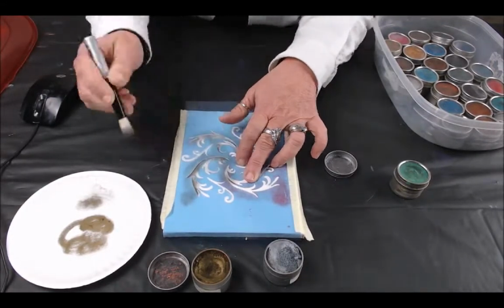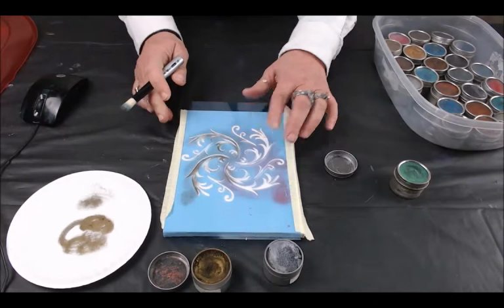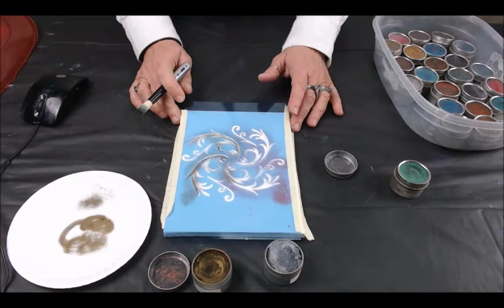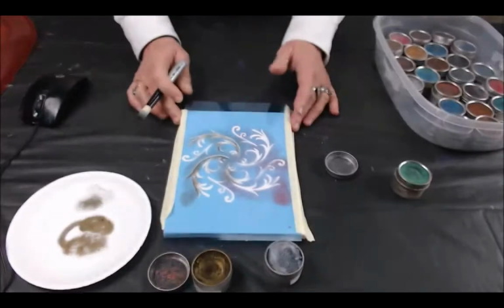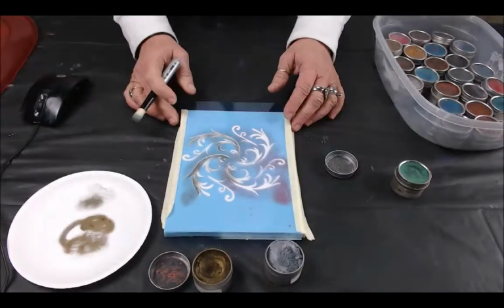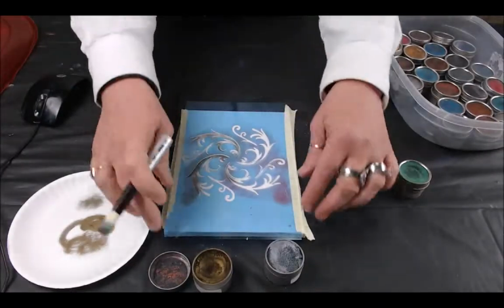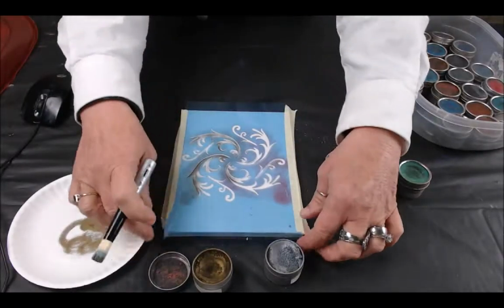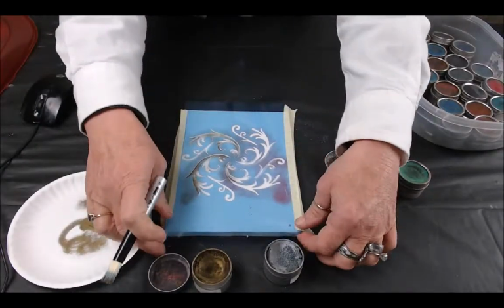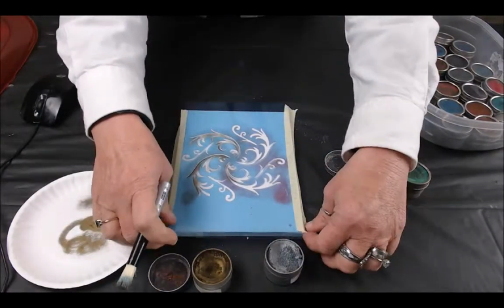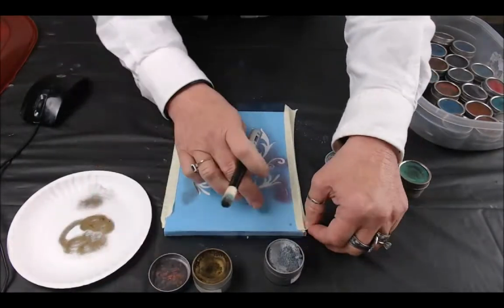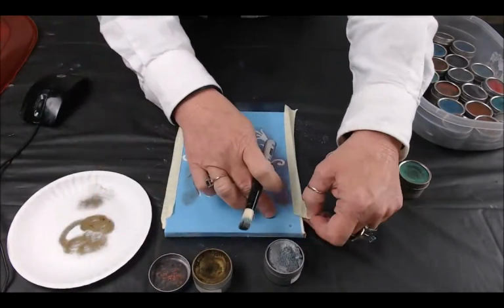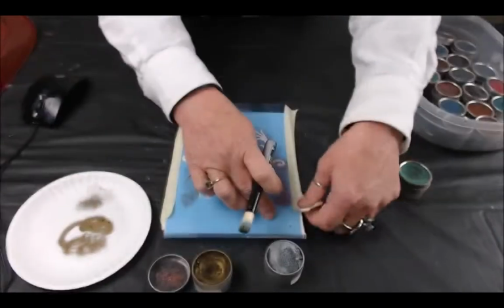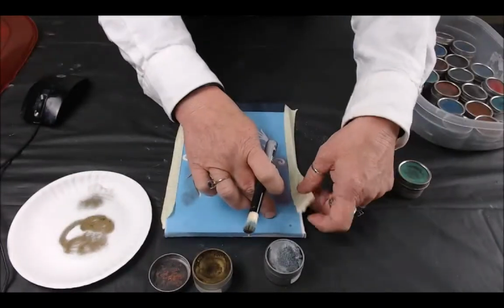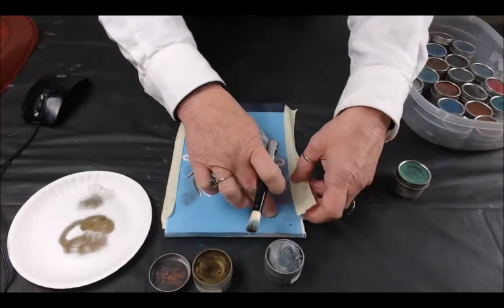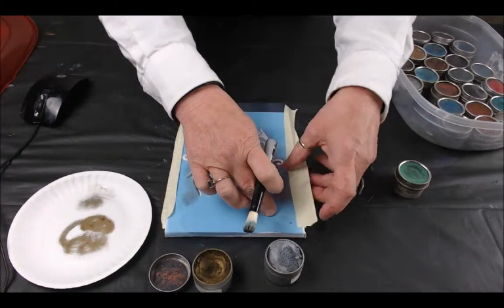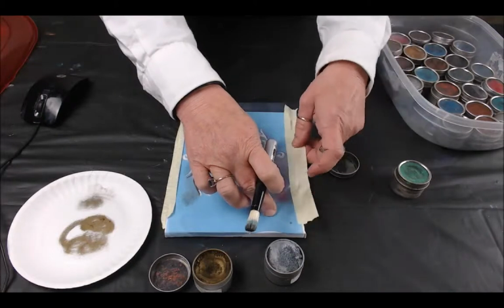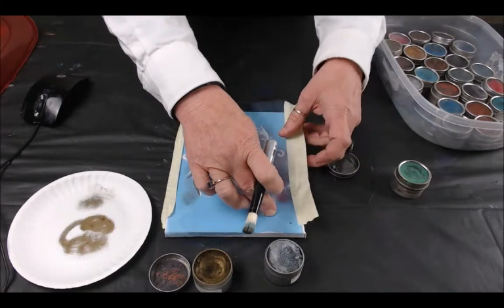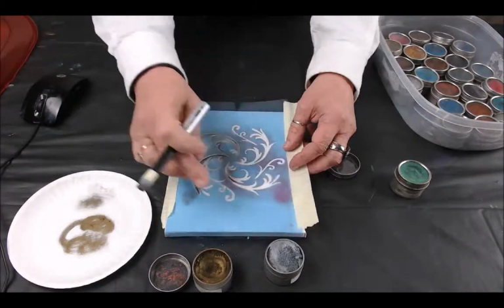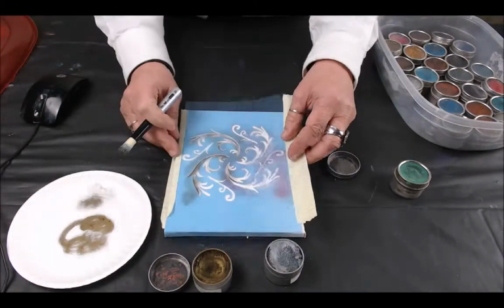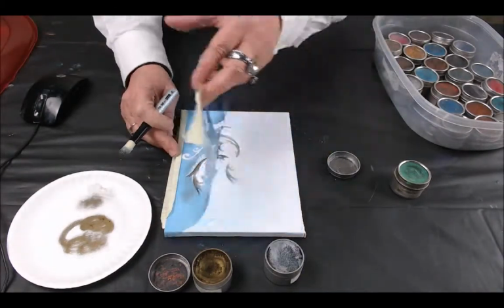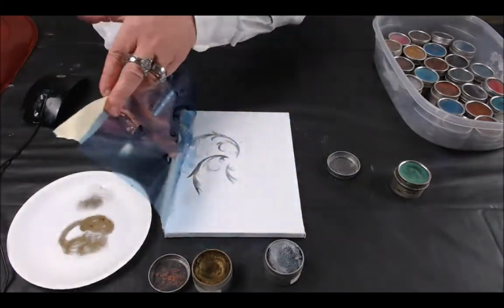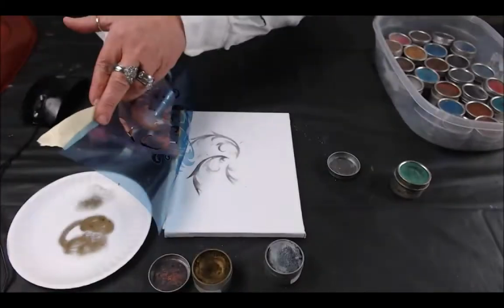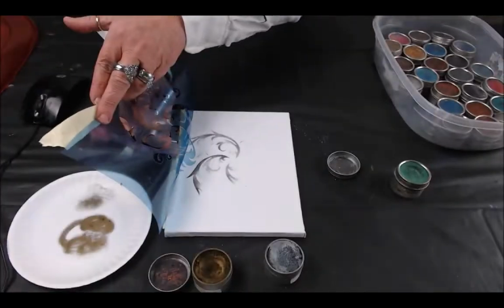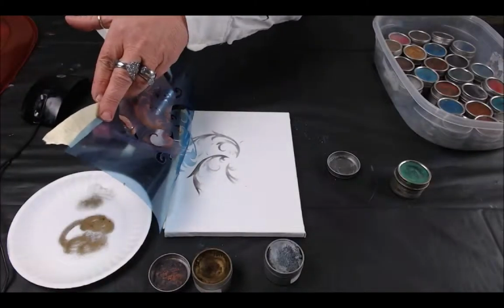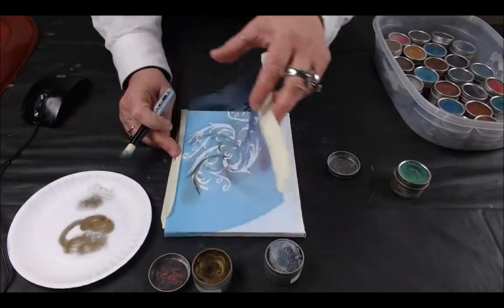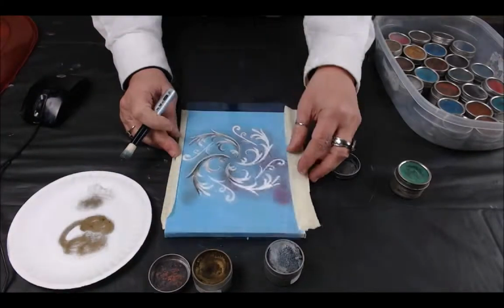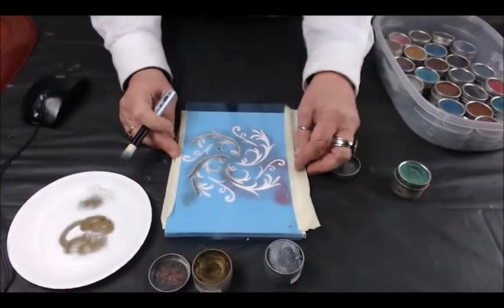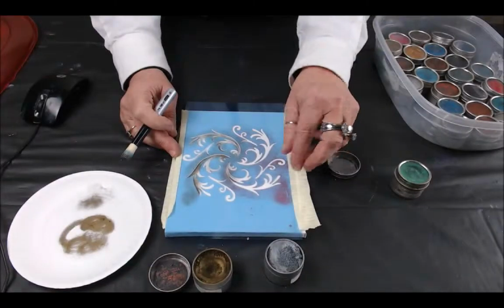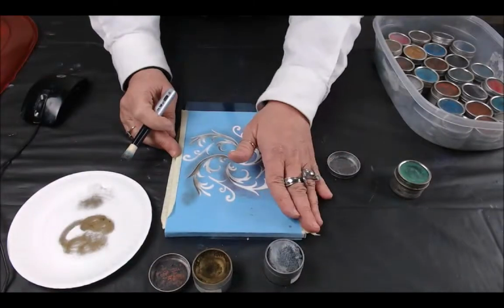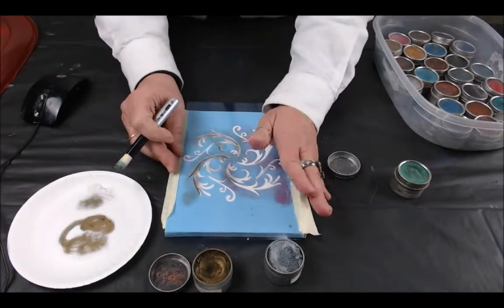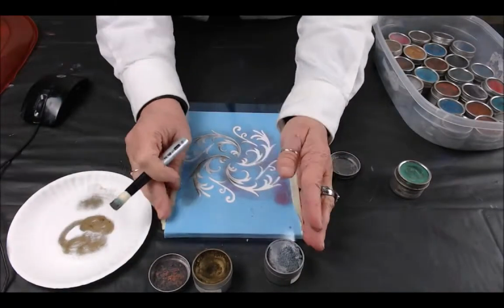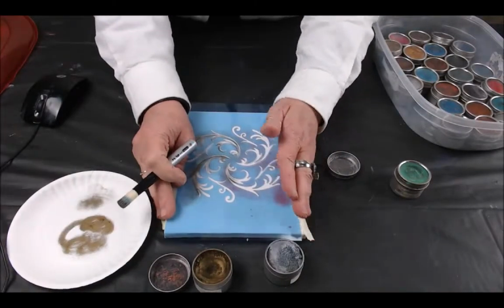That is still a lot of color. Let me see if I can lift this up so you can see — that is a lot of color, so it goes a long way.